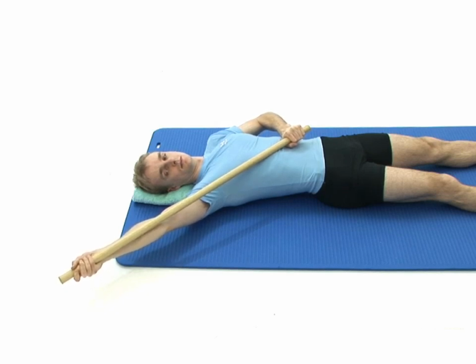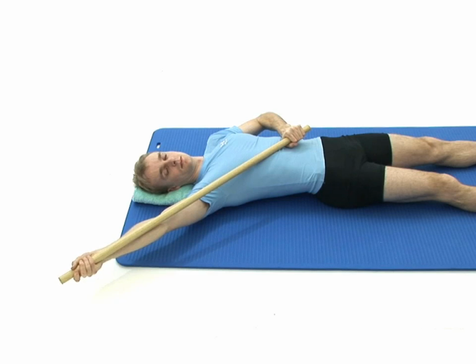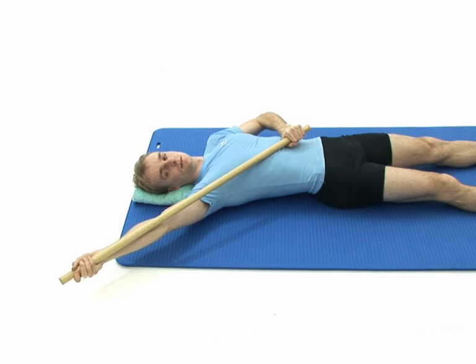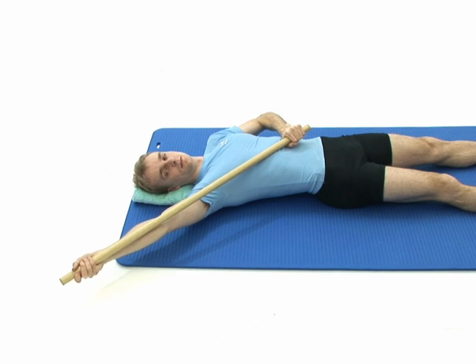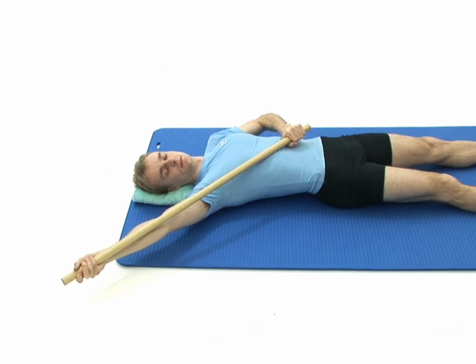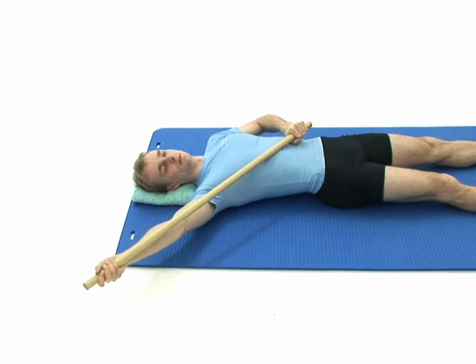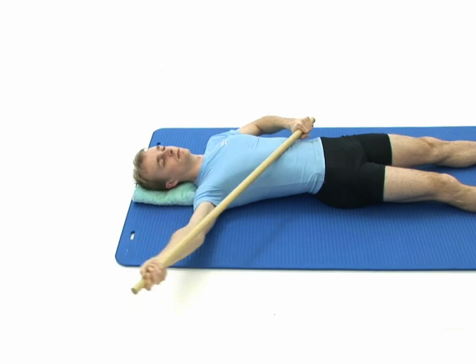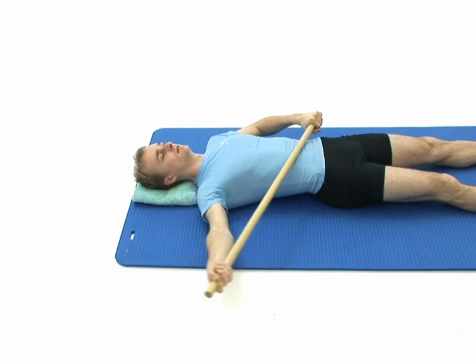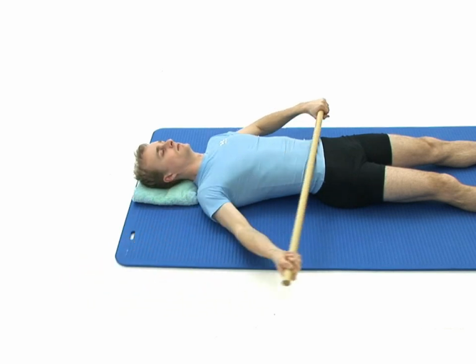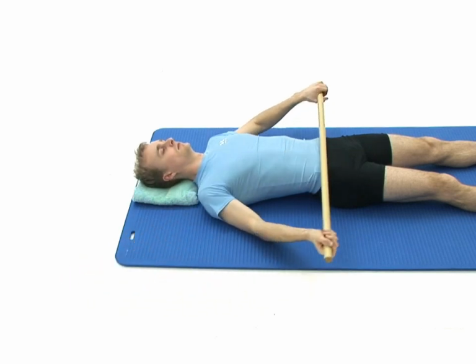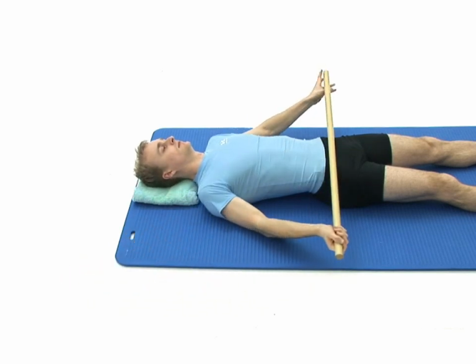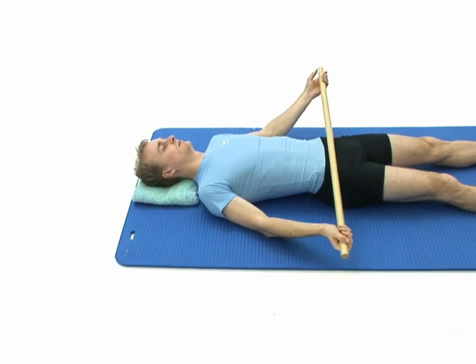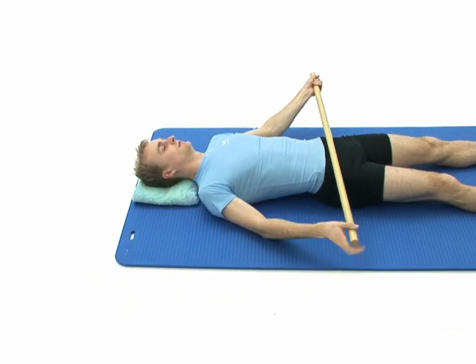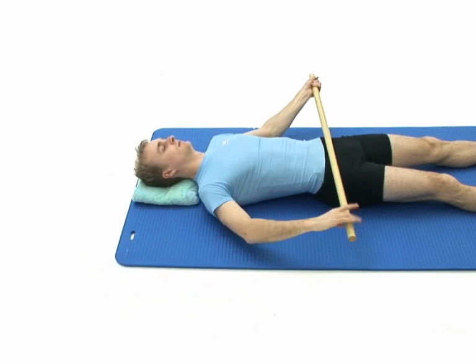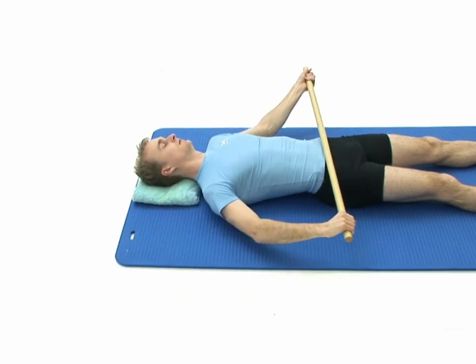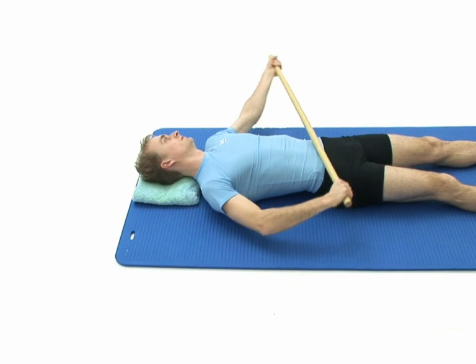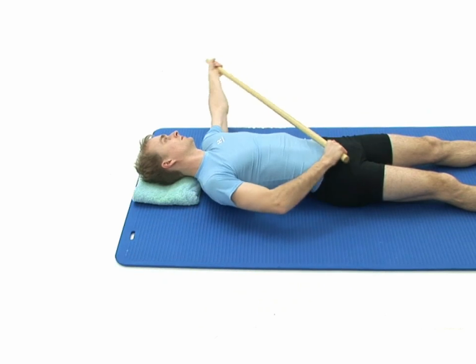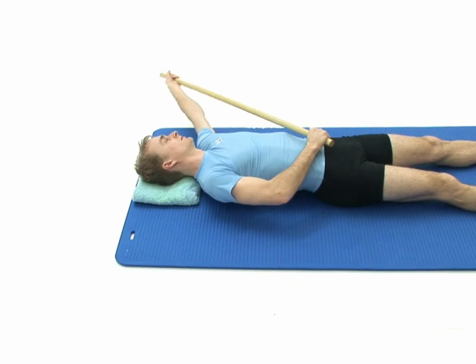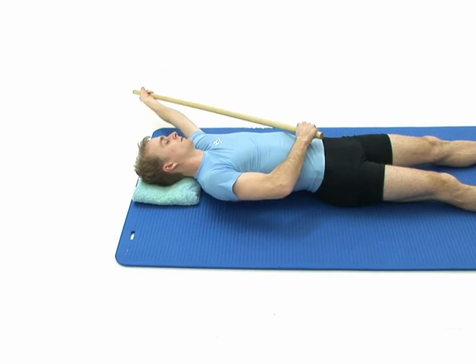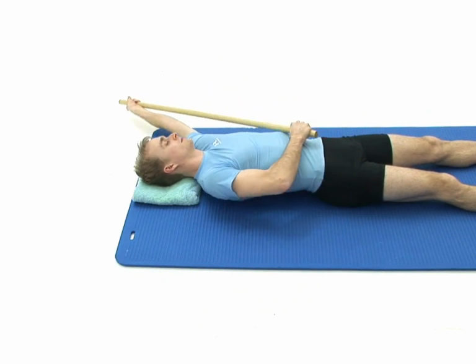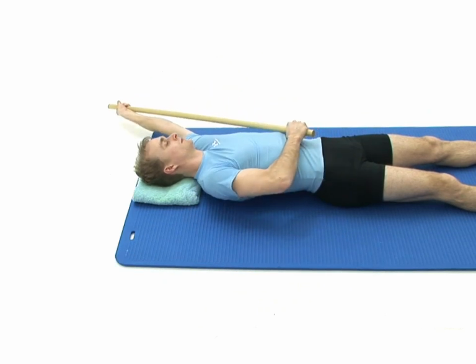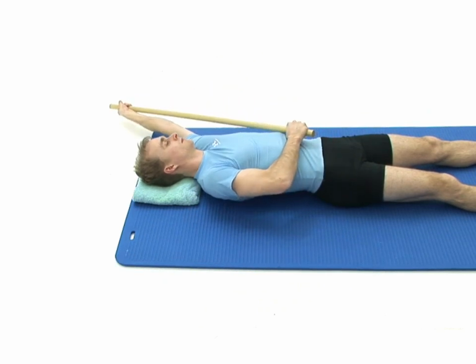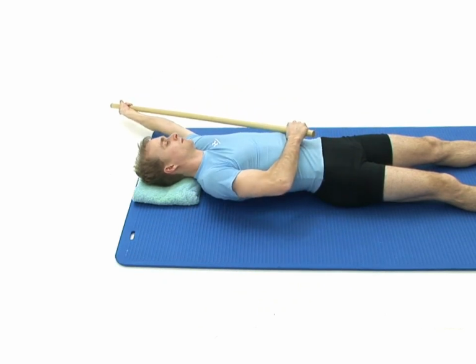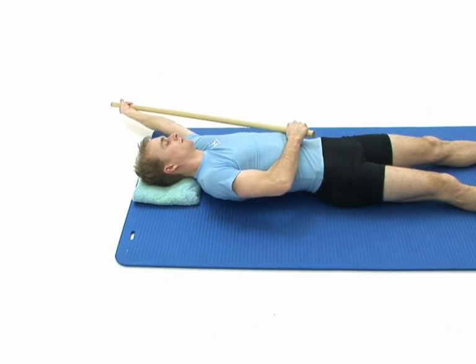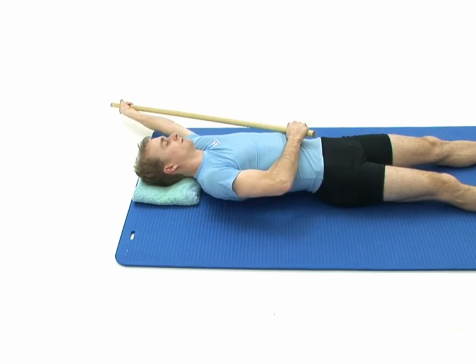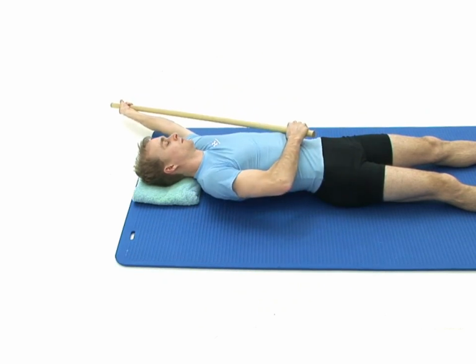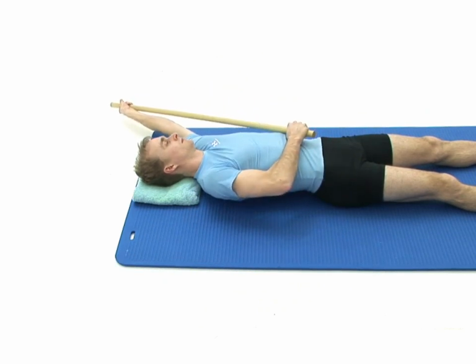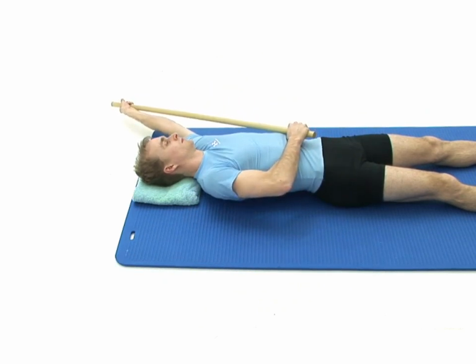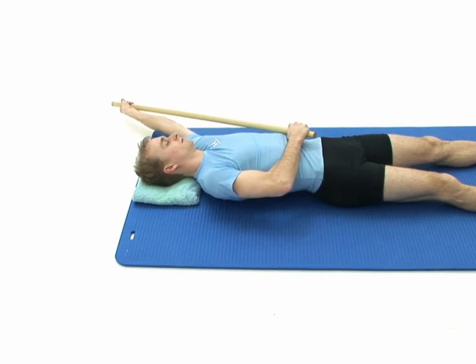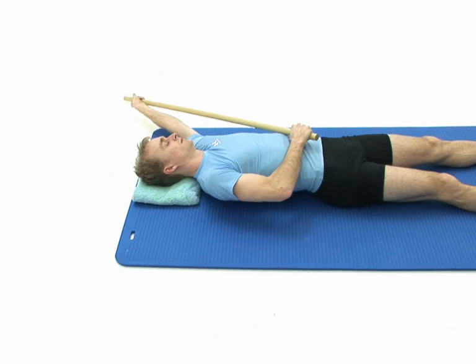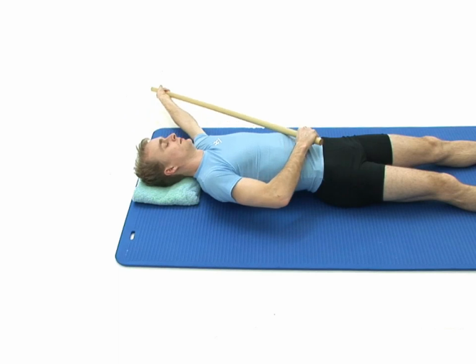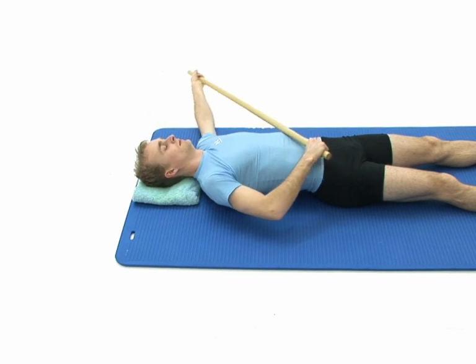Once achieved, relax your arms back to the centre and then repeat the exercise to the other side. The movement should be smooth and controlled; be sure not to rotate your body and continue to breathe normally throughout.